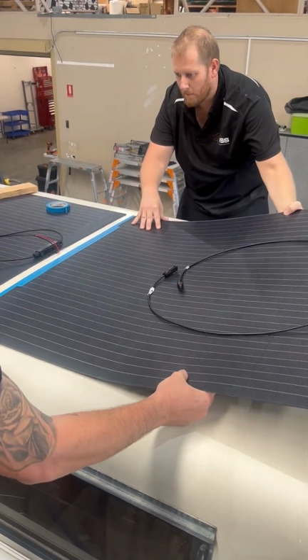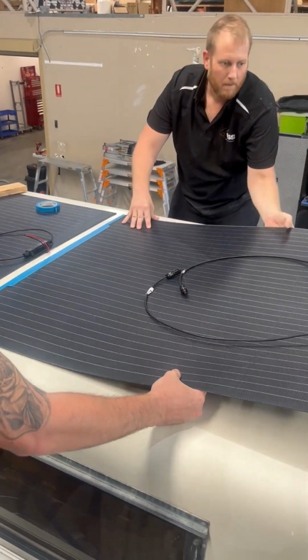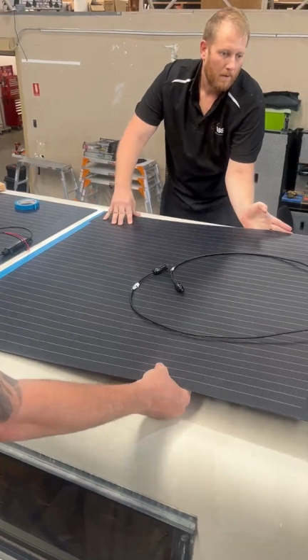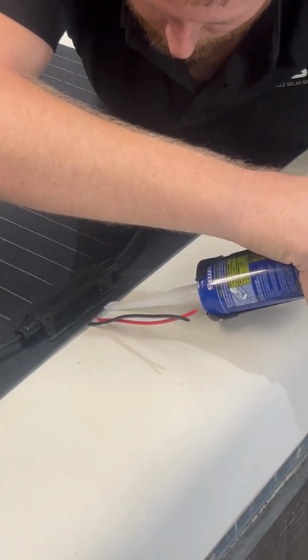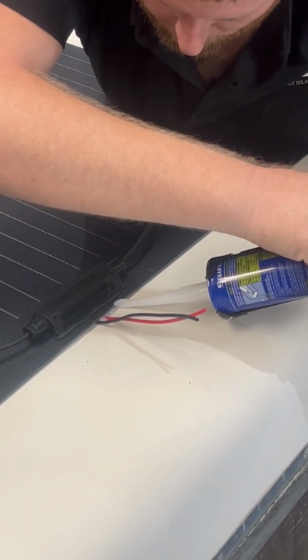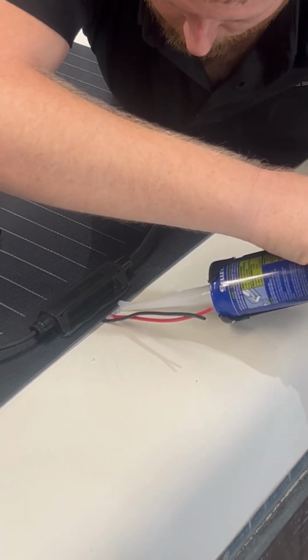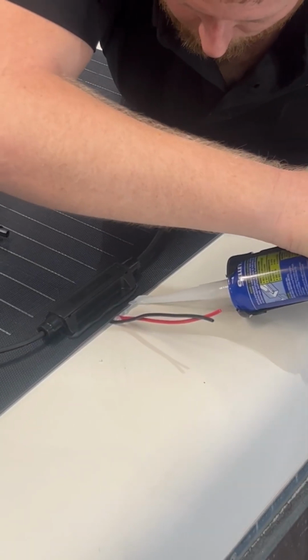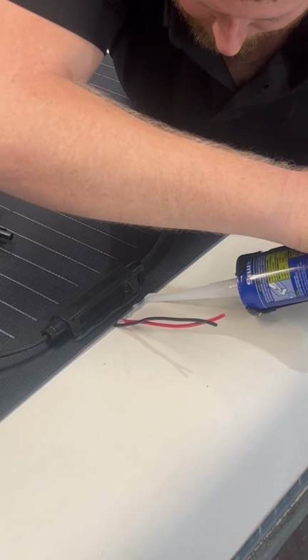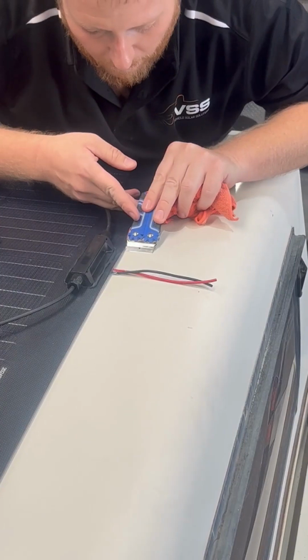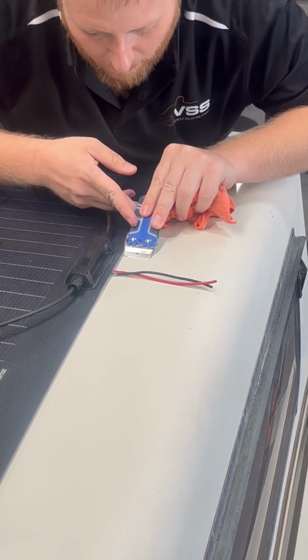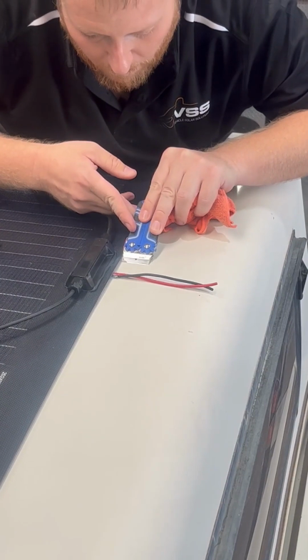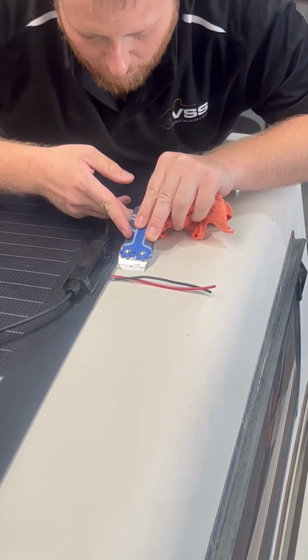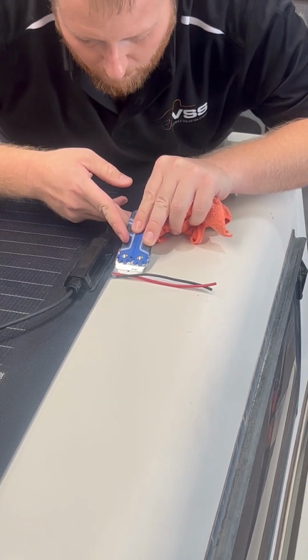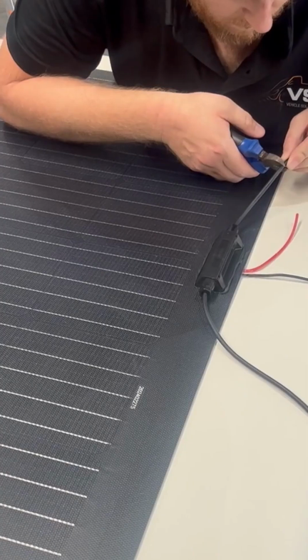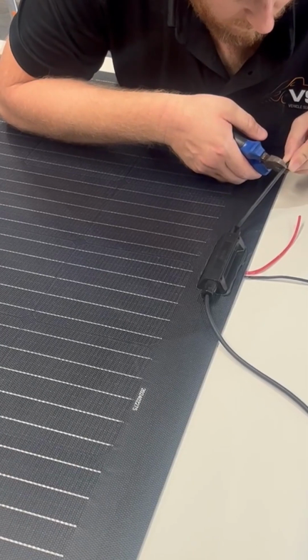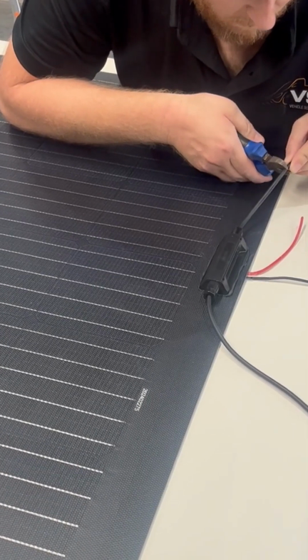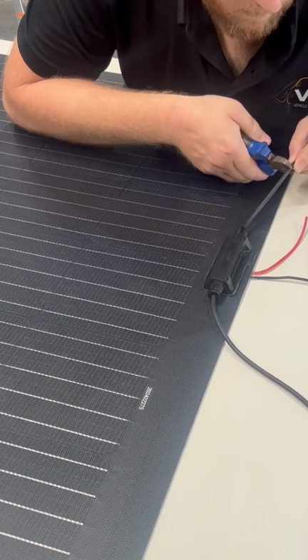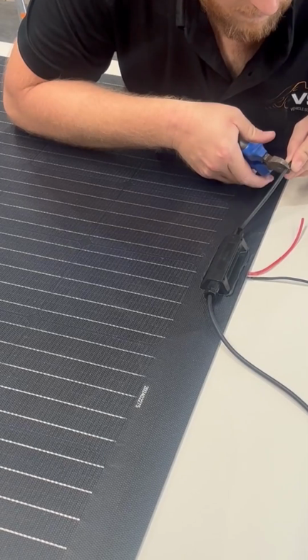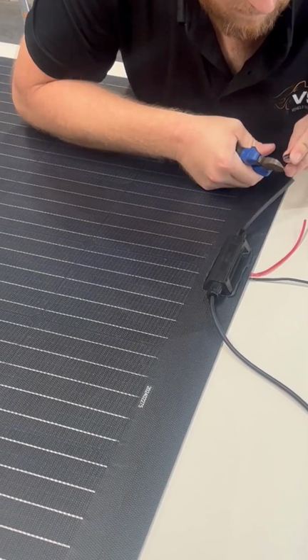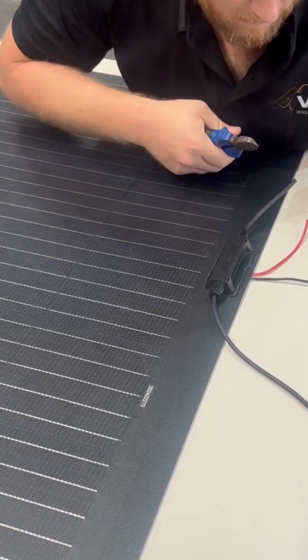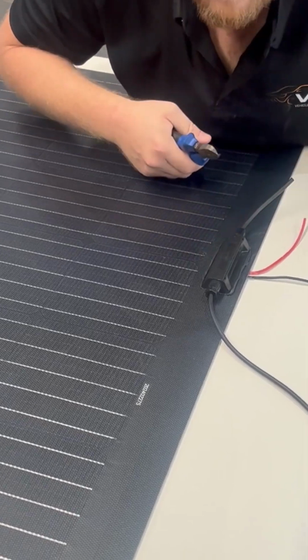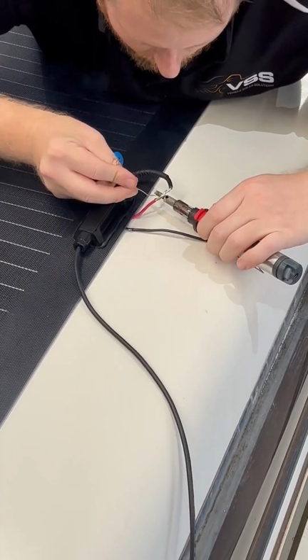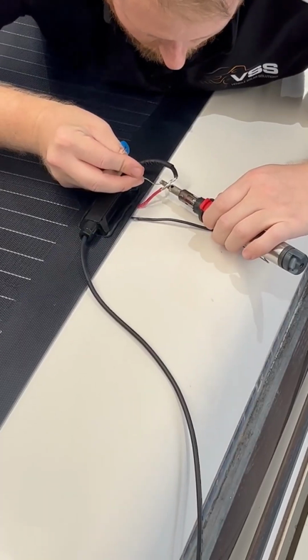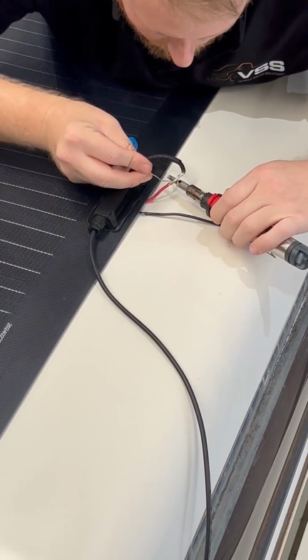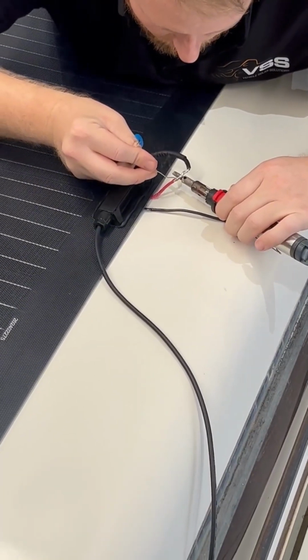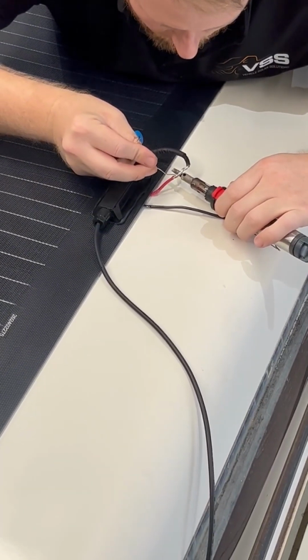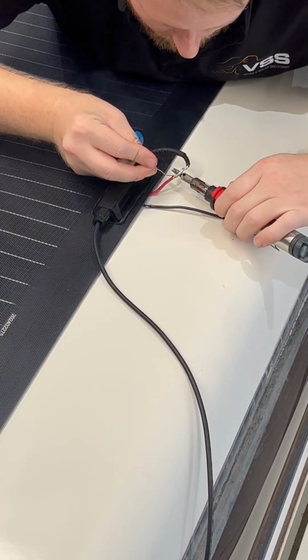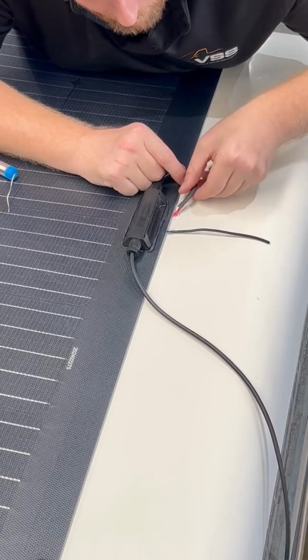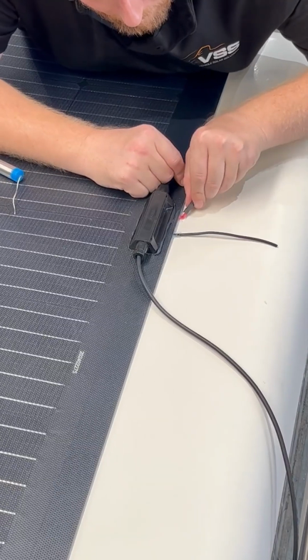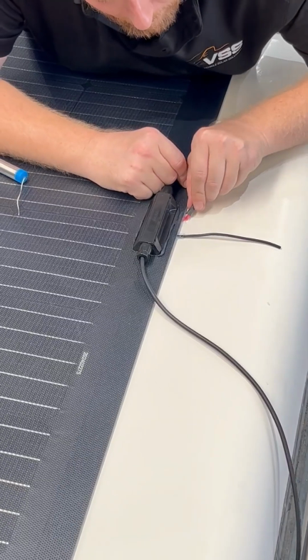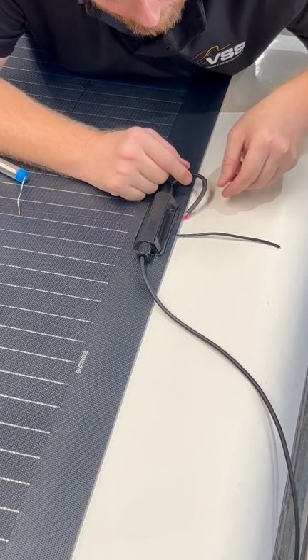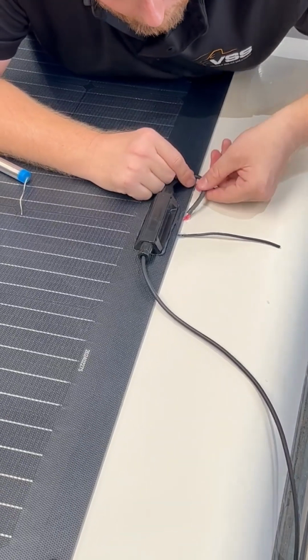These panels are scratch-proof, dirt-resistant, and weatherproof. From there, we soldered the new panels into the existing wiring system to maintain a clean, efficient setup.